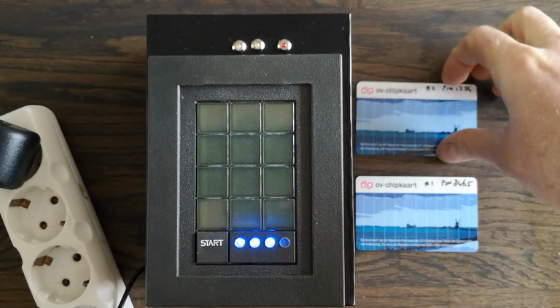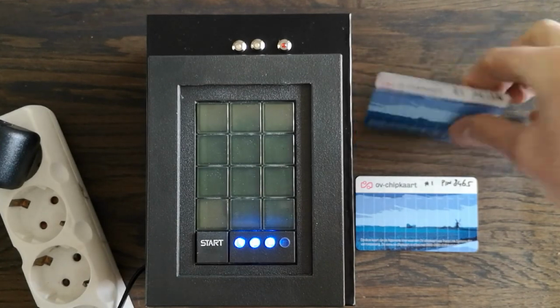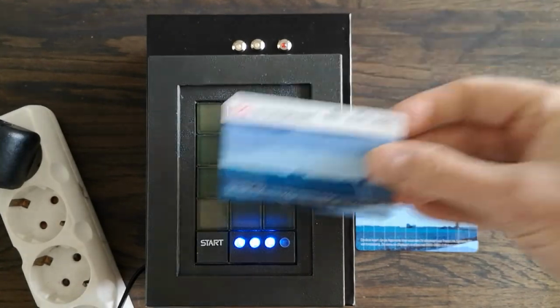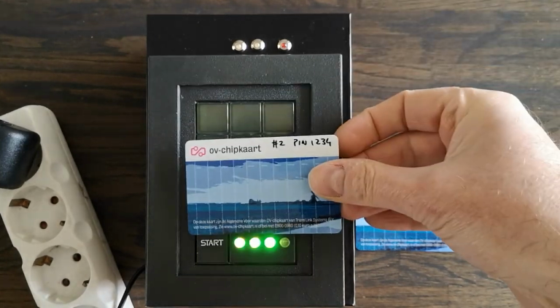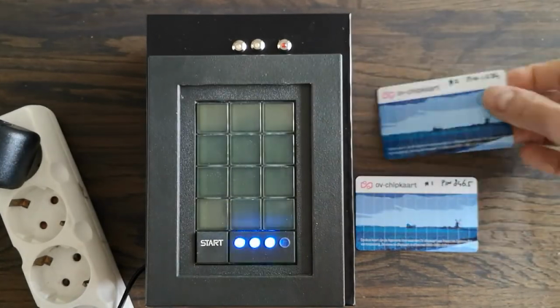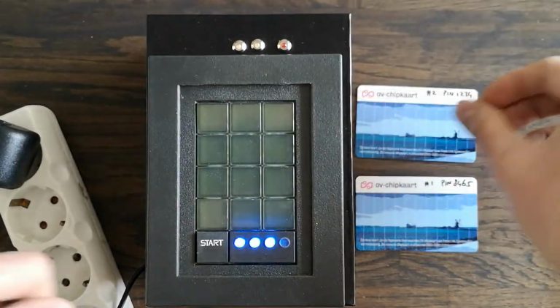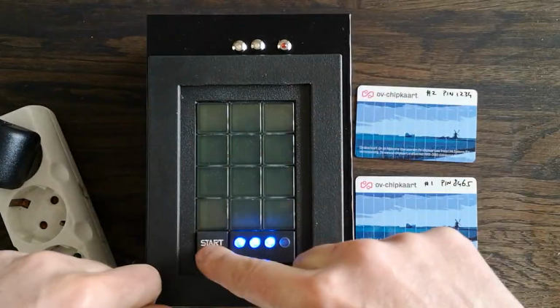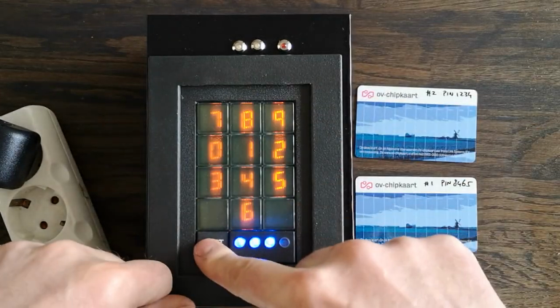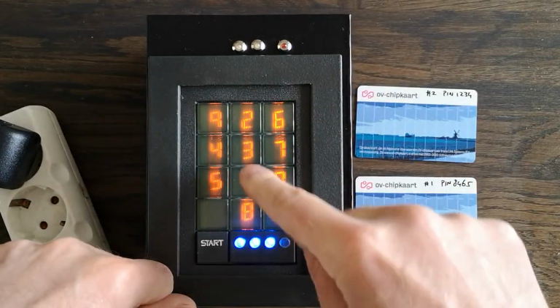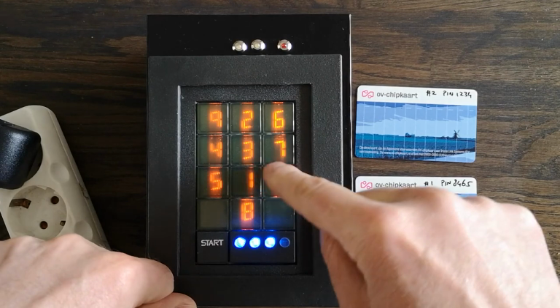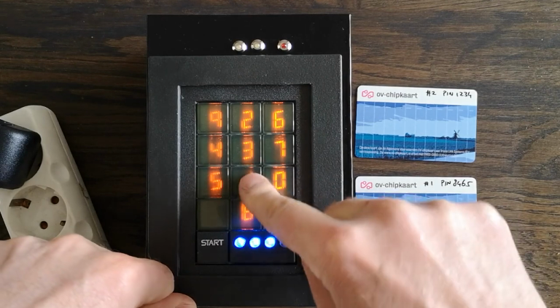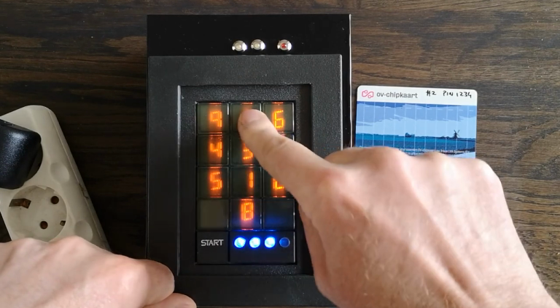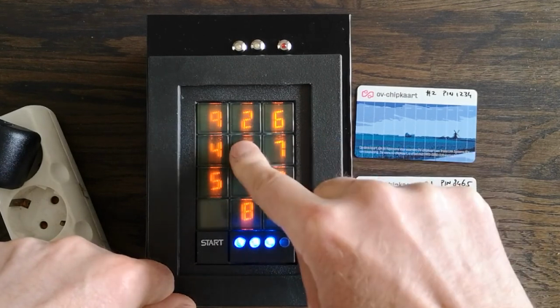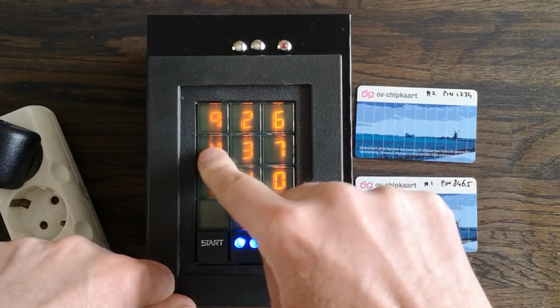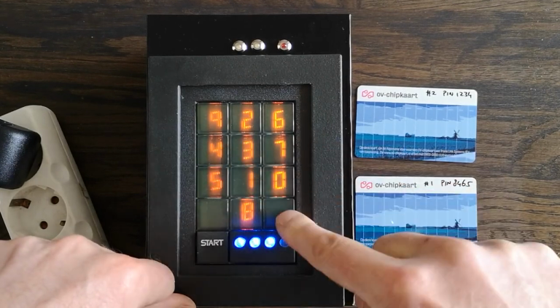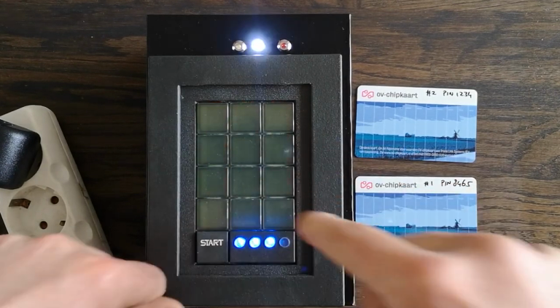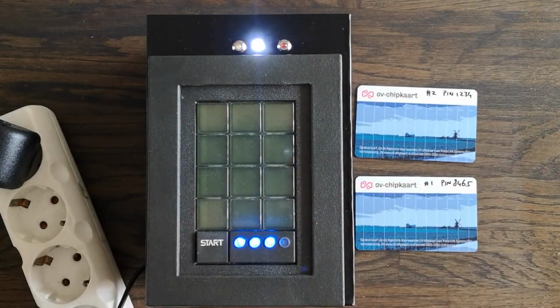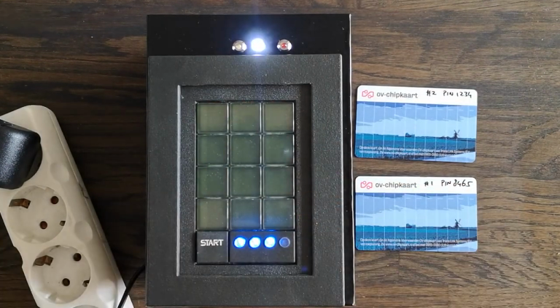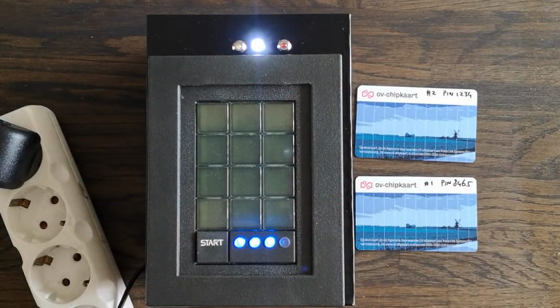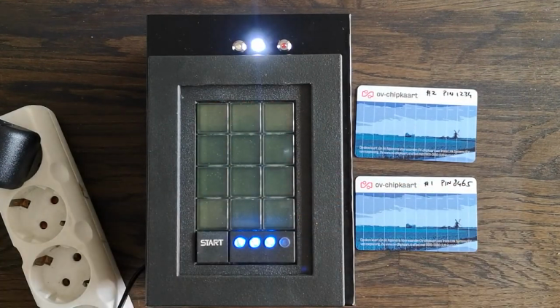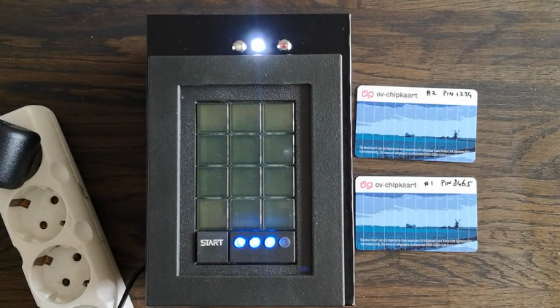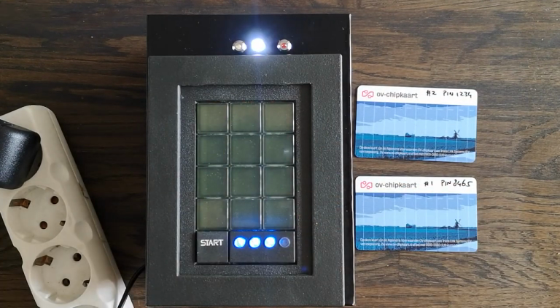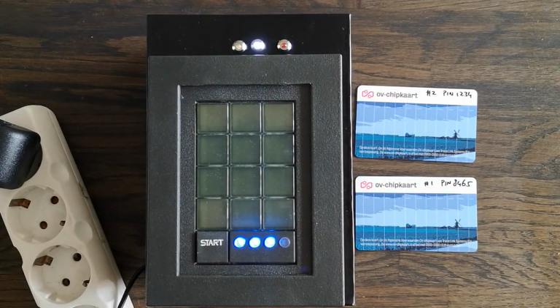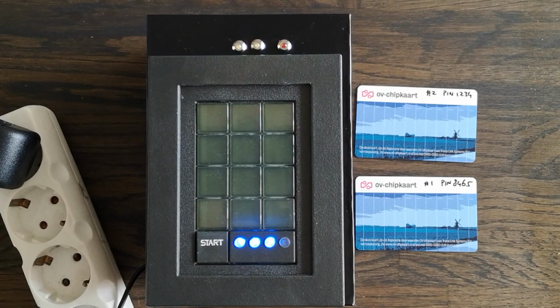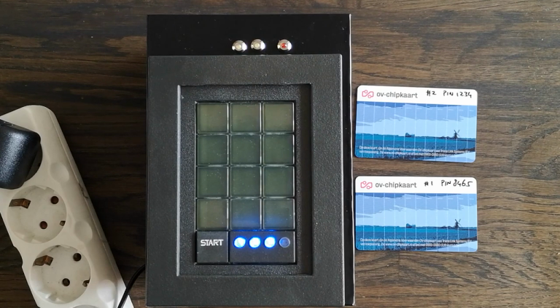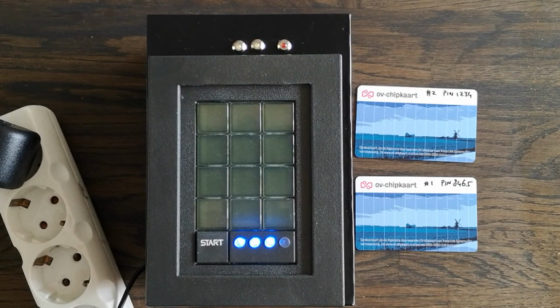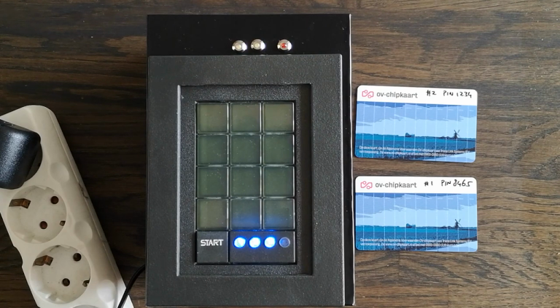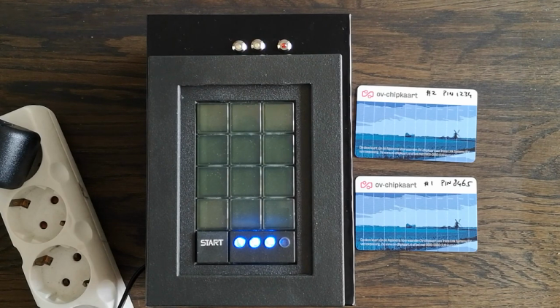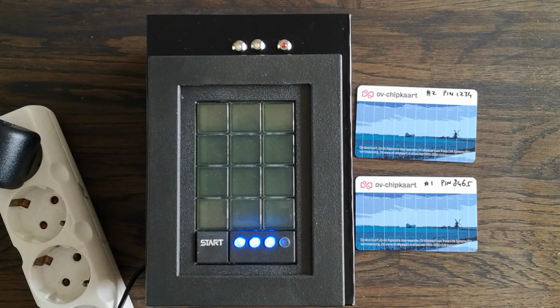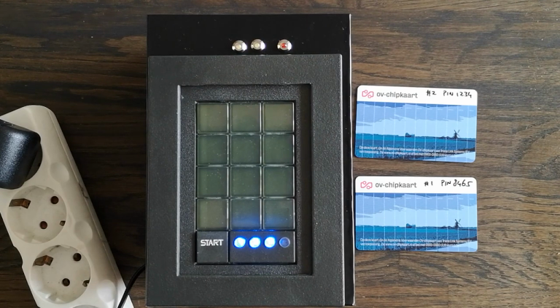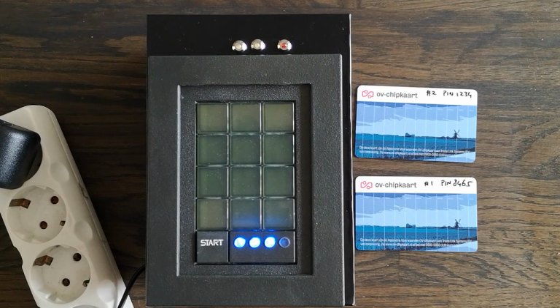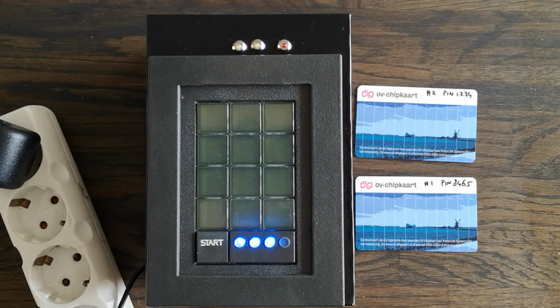Card number two has its own pin and that will also open a door, which could be the same or another door. But for demonstration purposes it's just an LED.